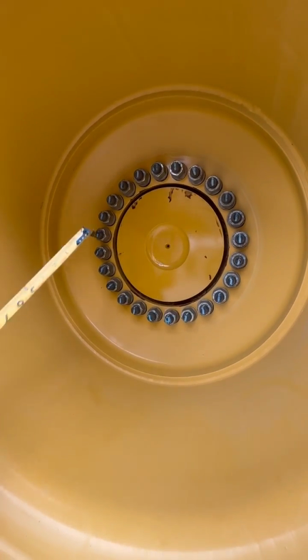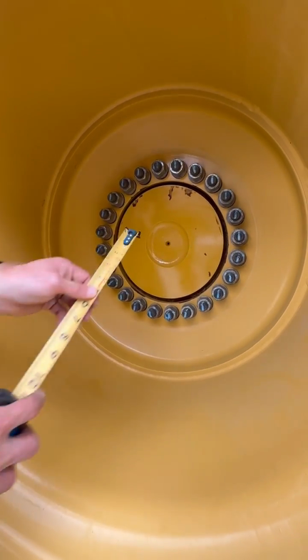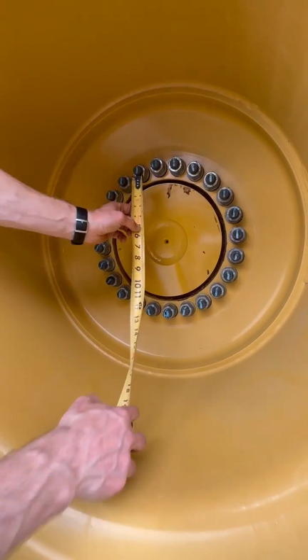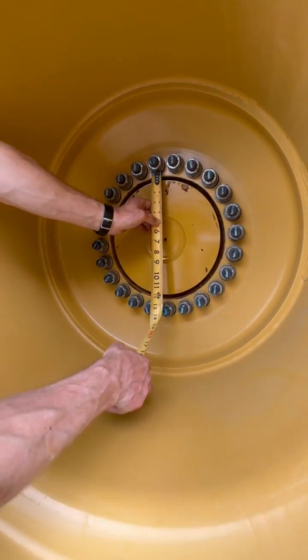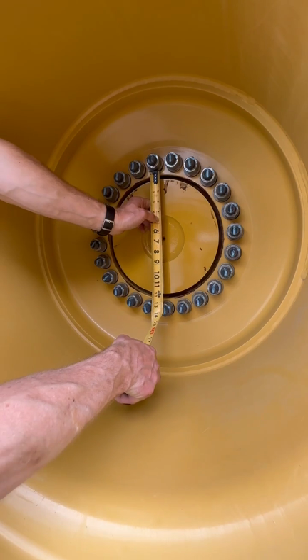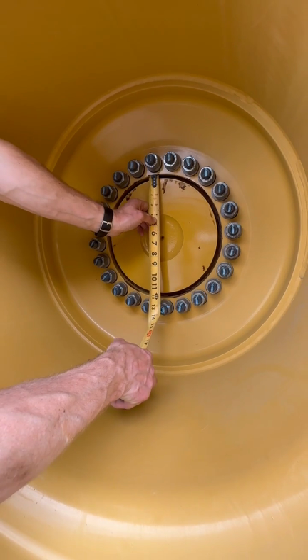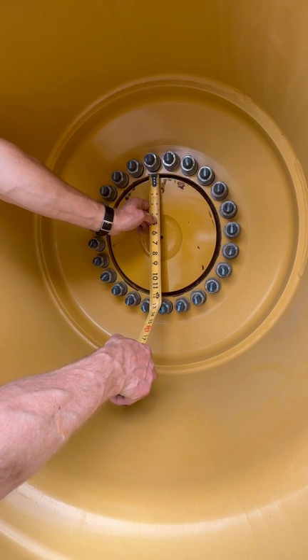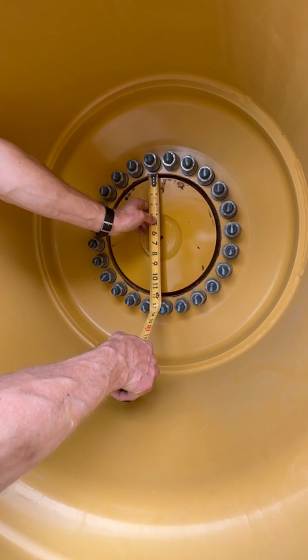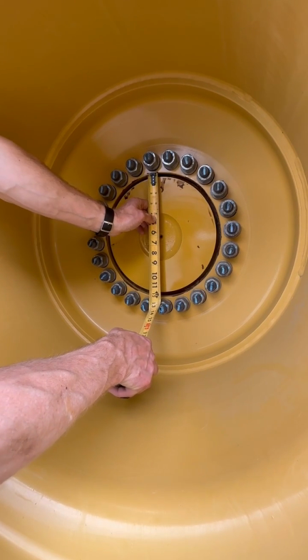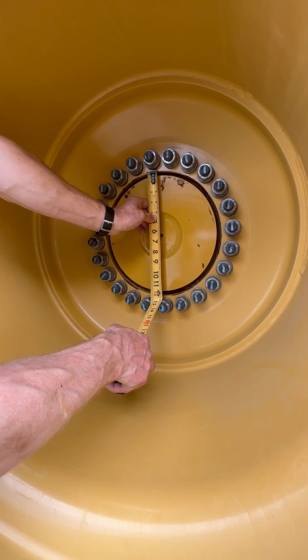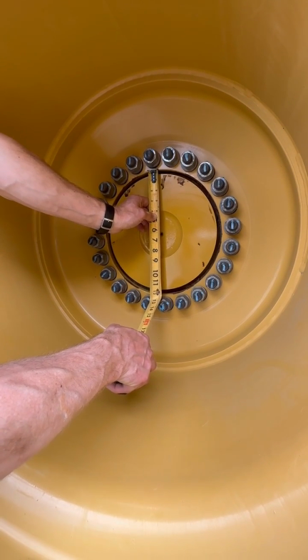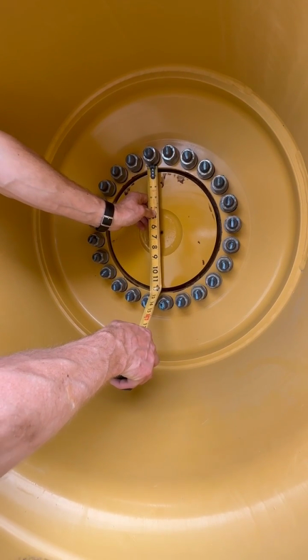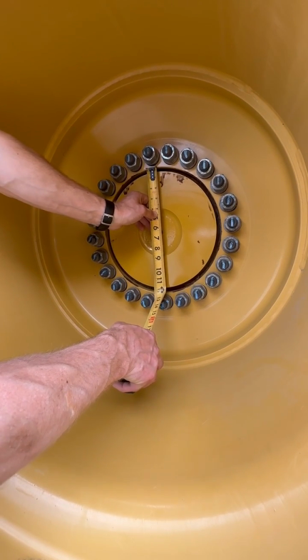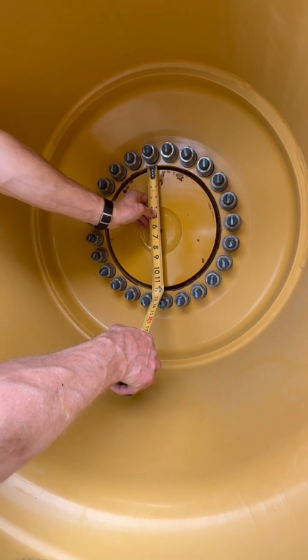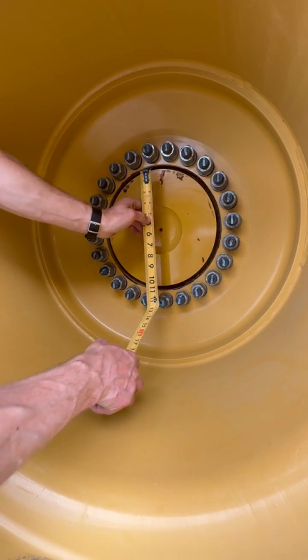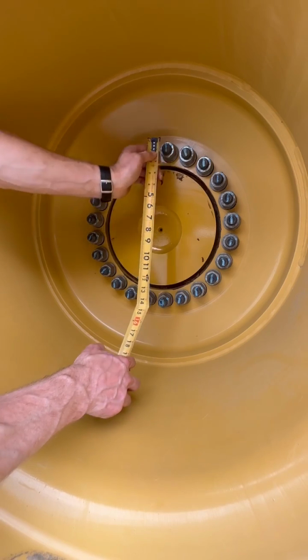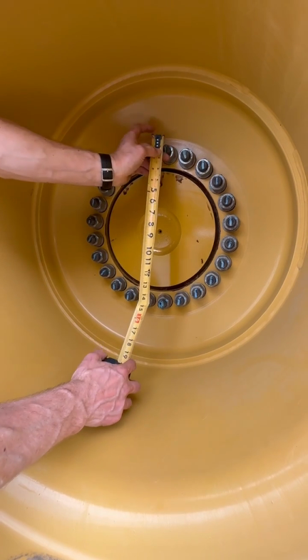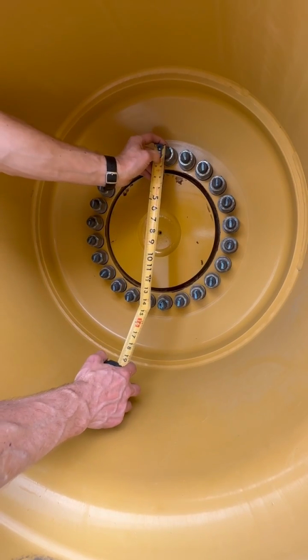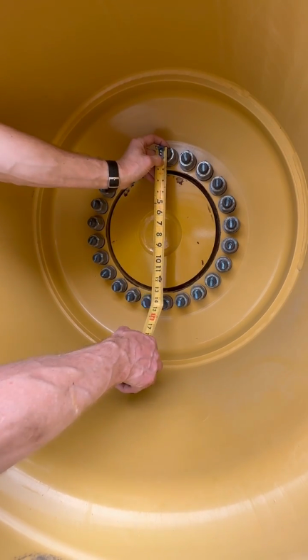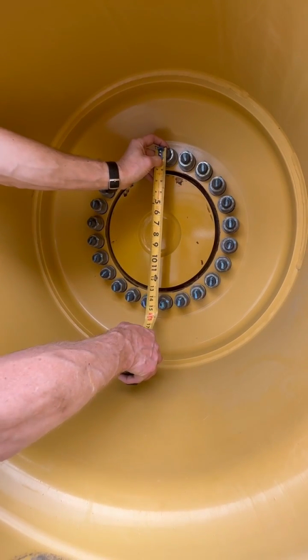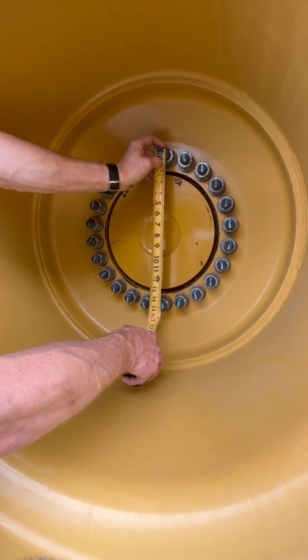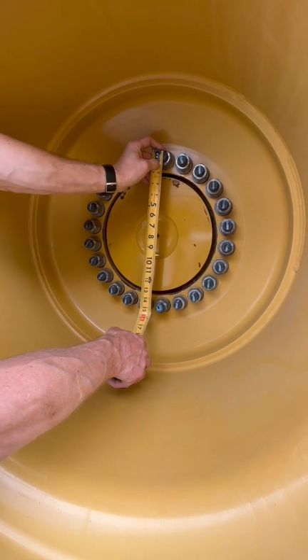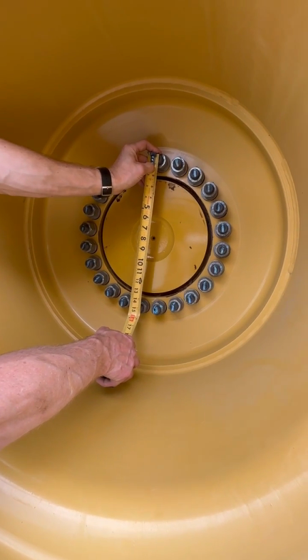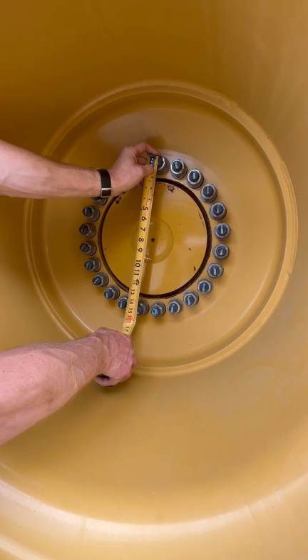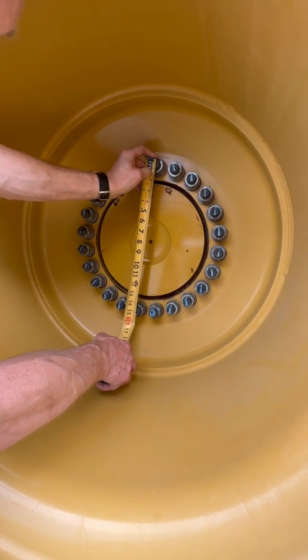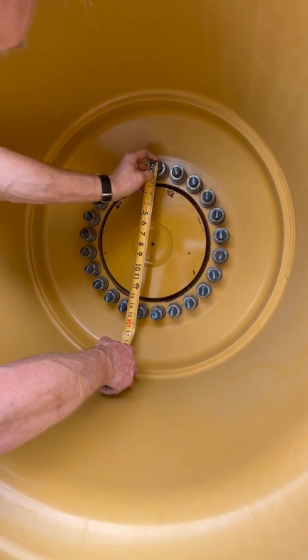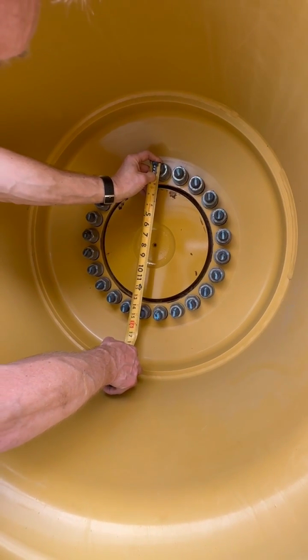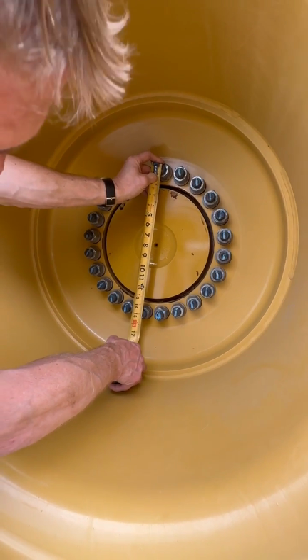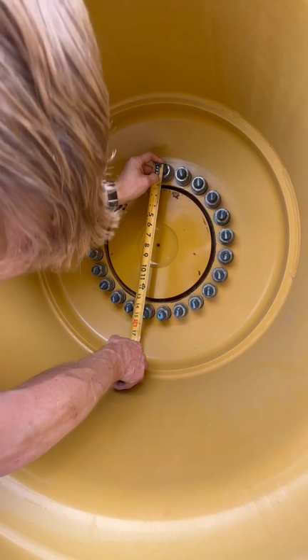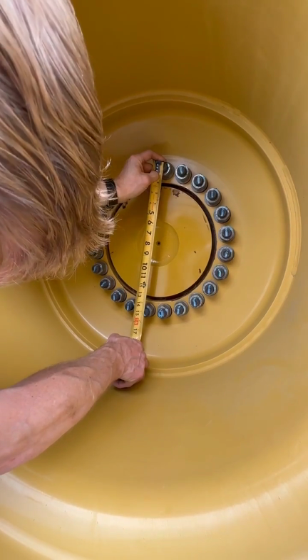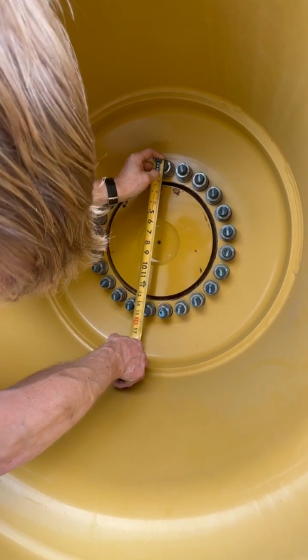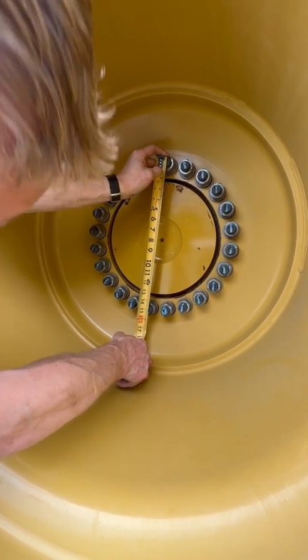We're also going to want to know the pilot hole size, so we'll measure from the top to the bottom — this is about 12 and a quarter inches. We're going to need the bolt hole circle as well, which is about 14 and three eighths inches.